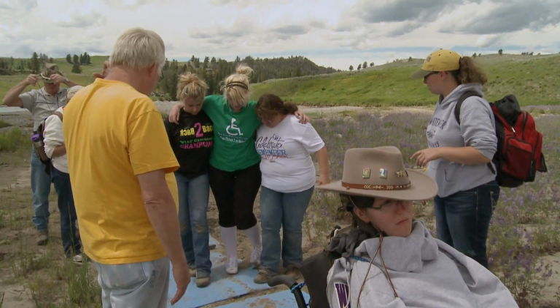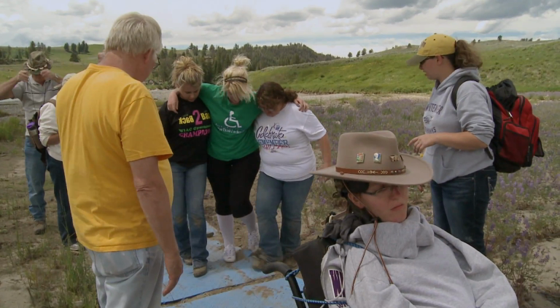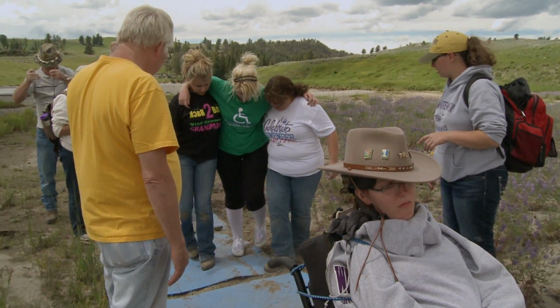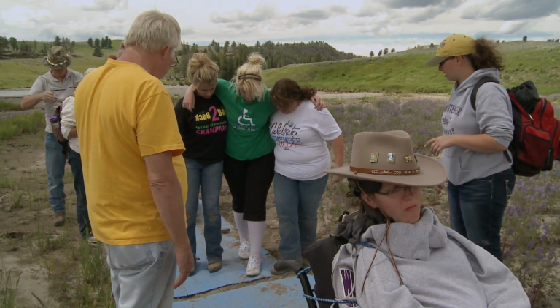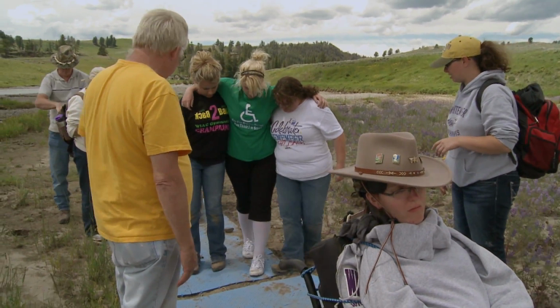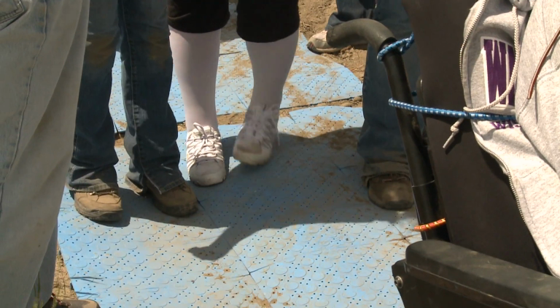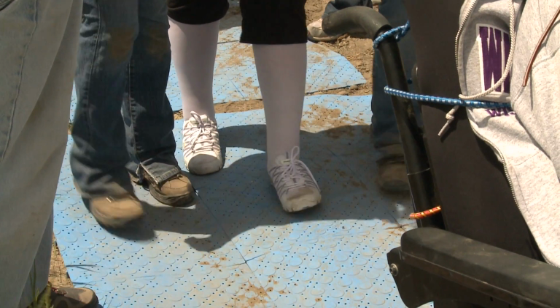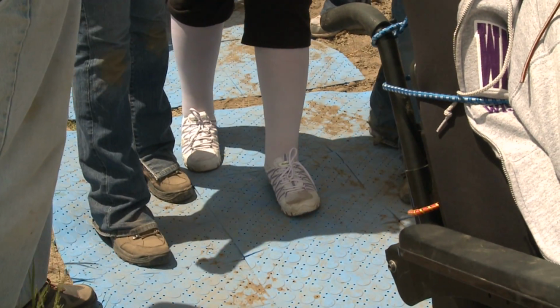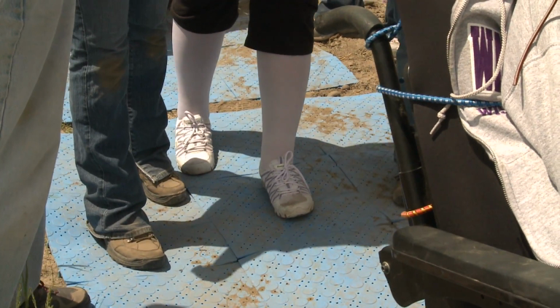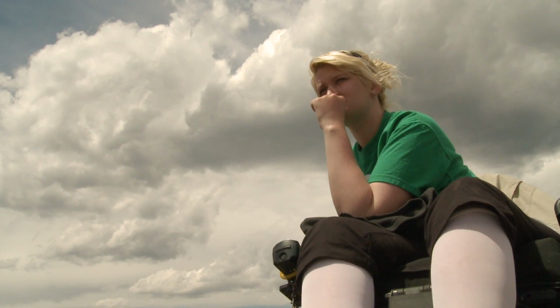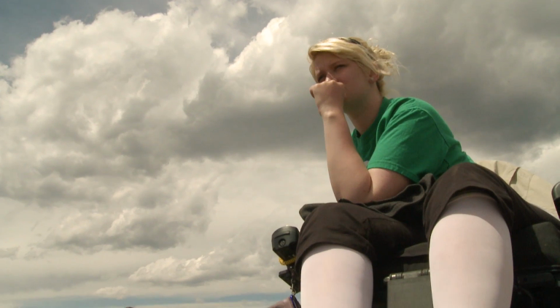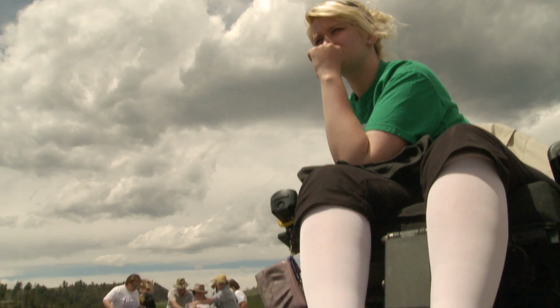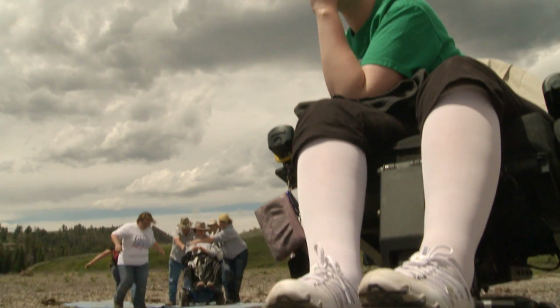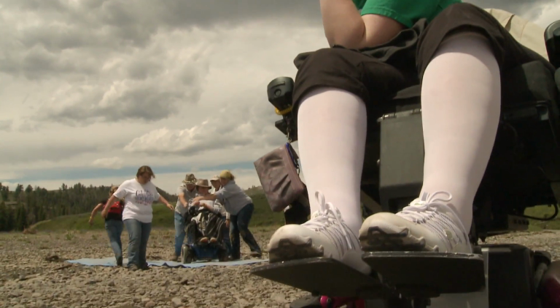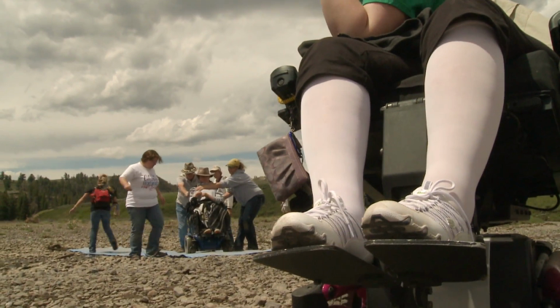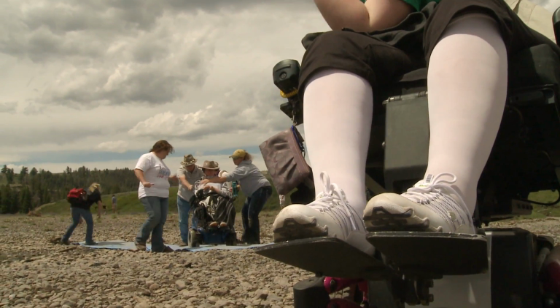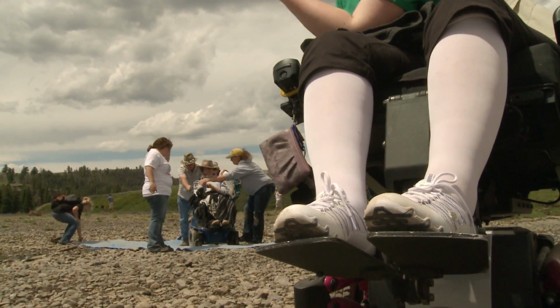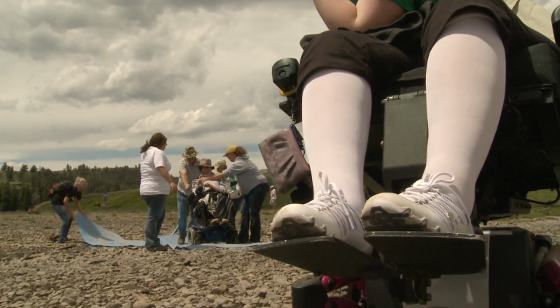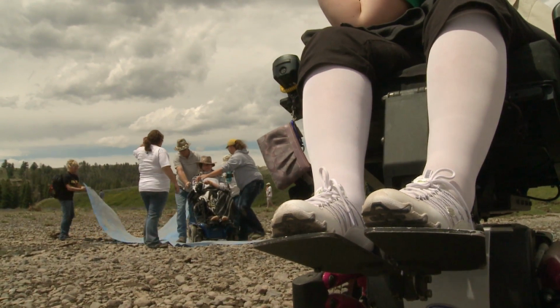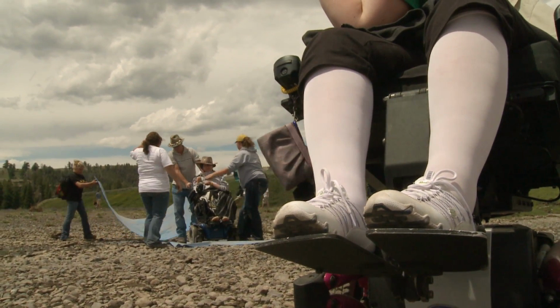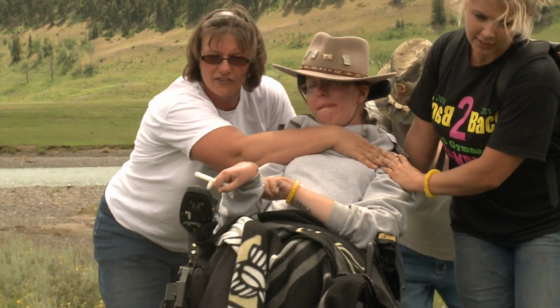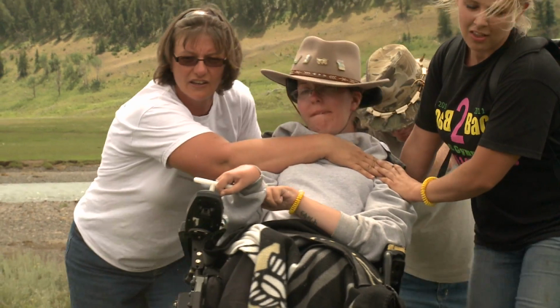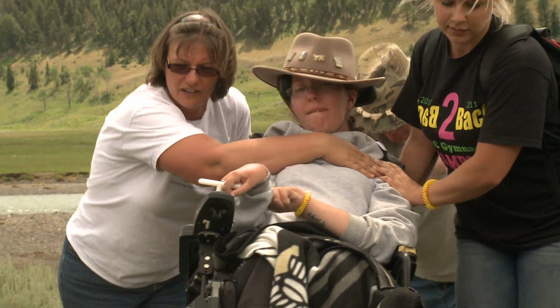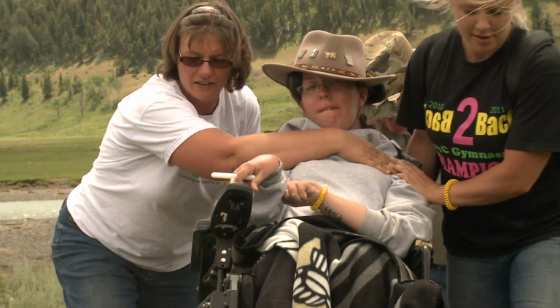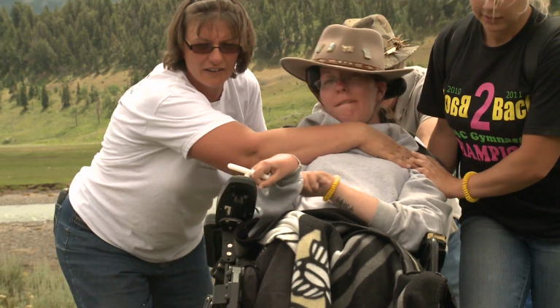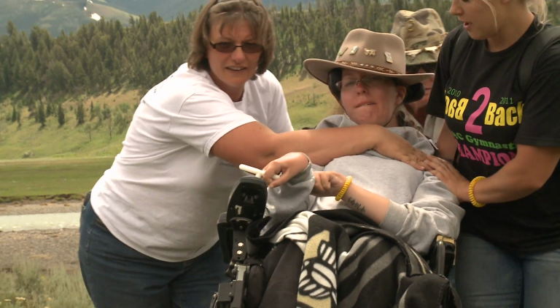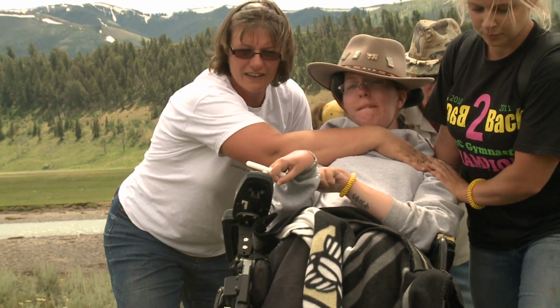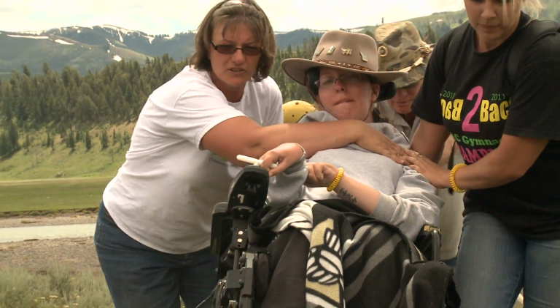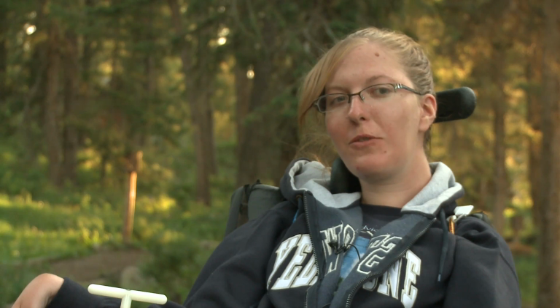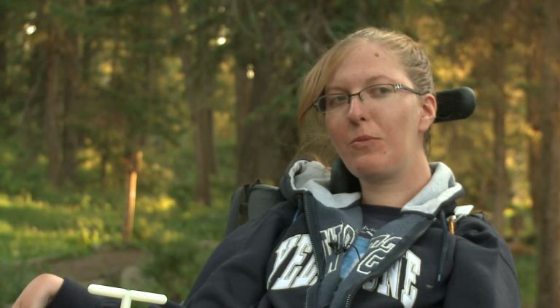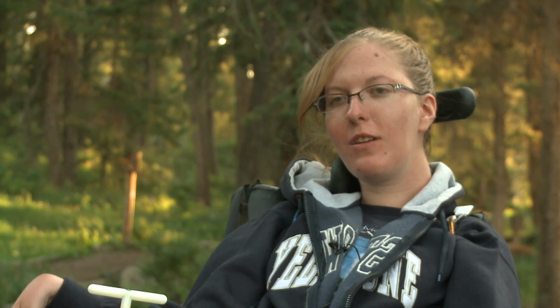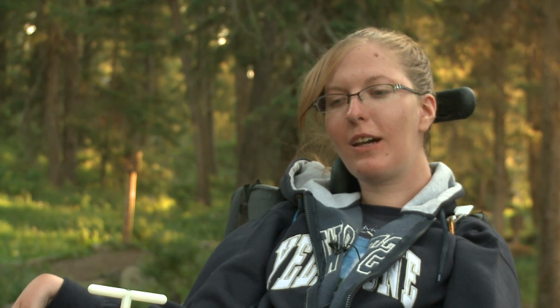The feeling overwhelmed me for a while. I teared up a little — just the fact that I had accomplished something to that extent. I didn't think that was possible, but it happened. I think we can pretty much do anything now.